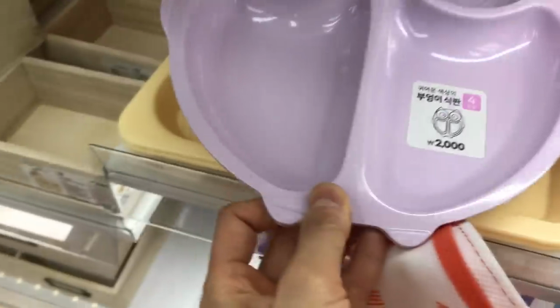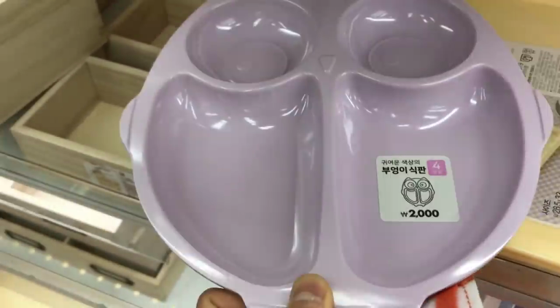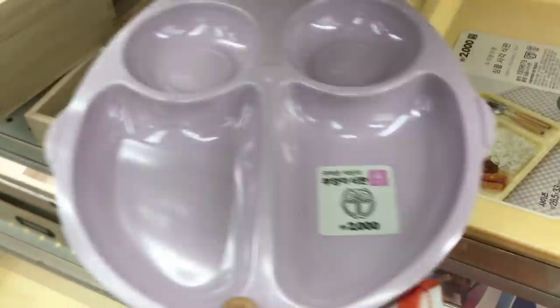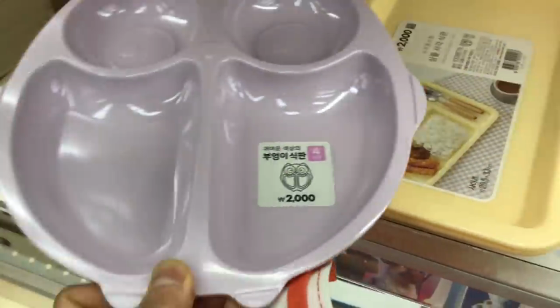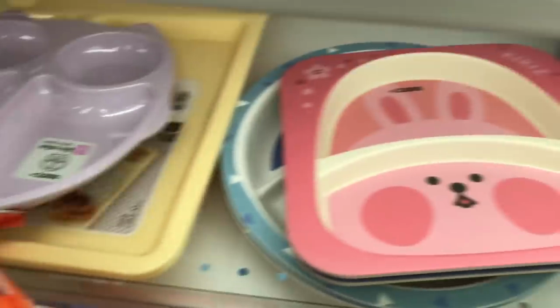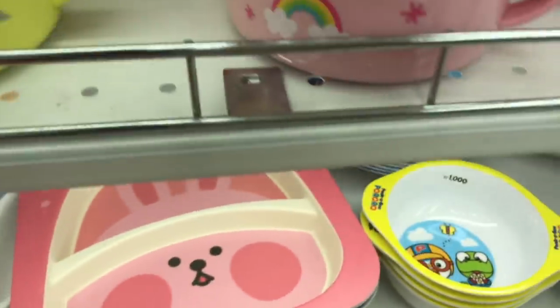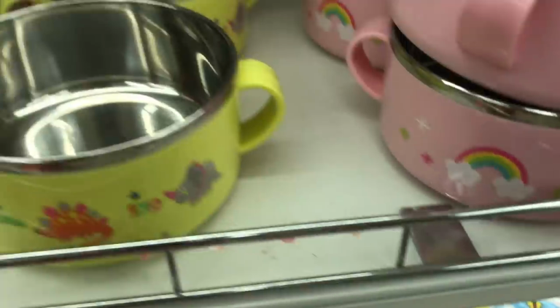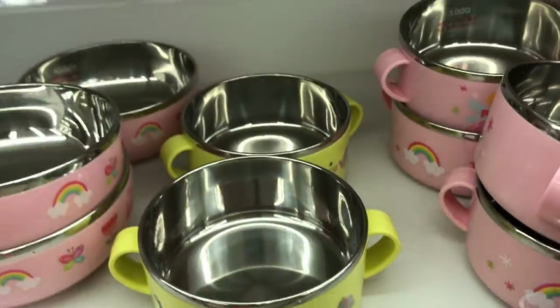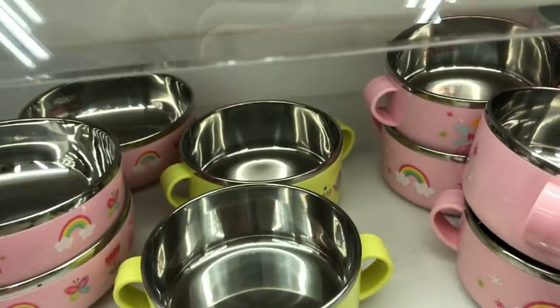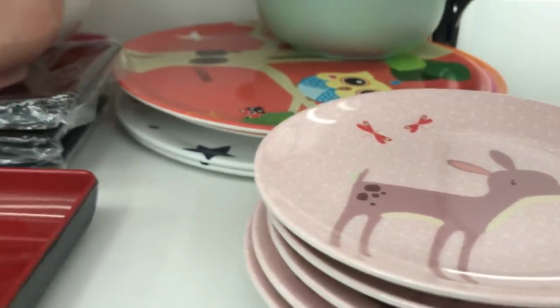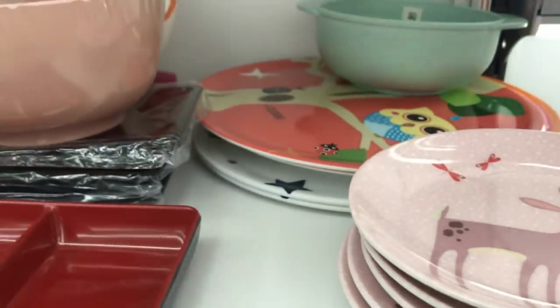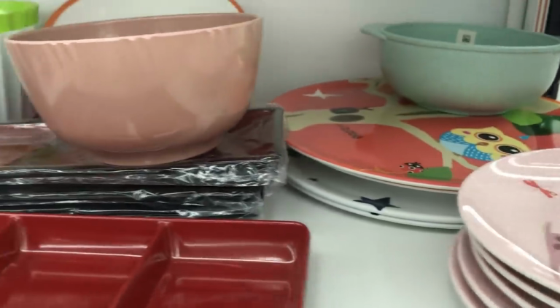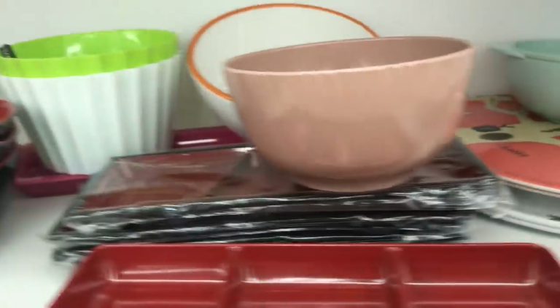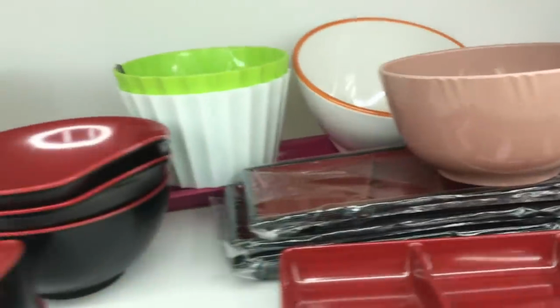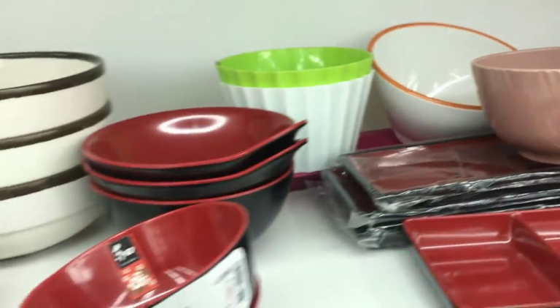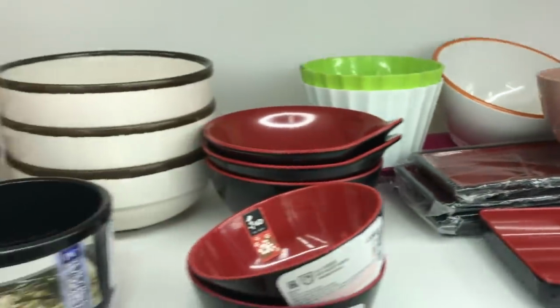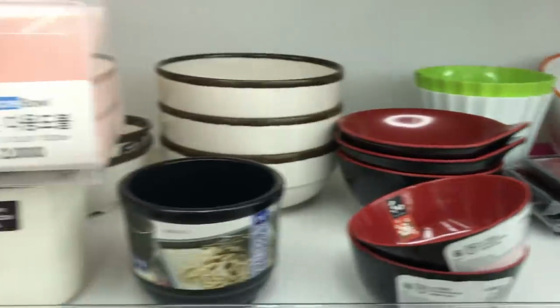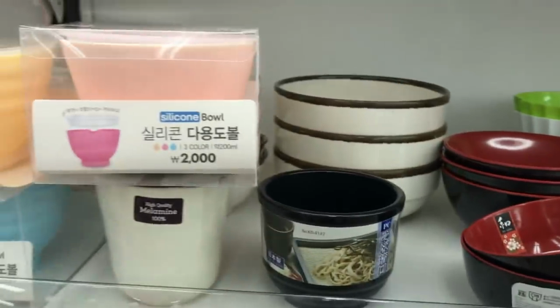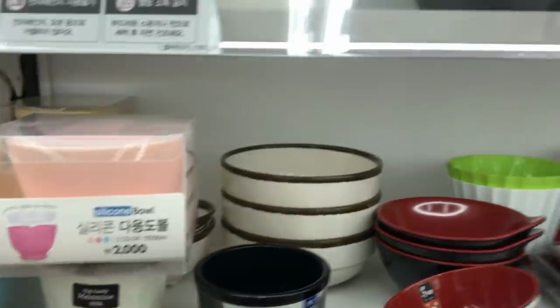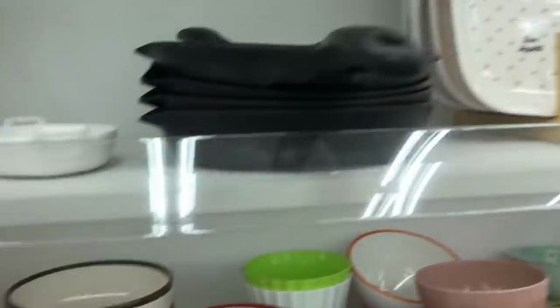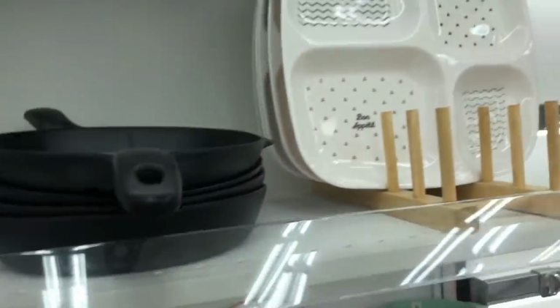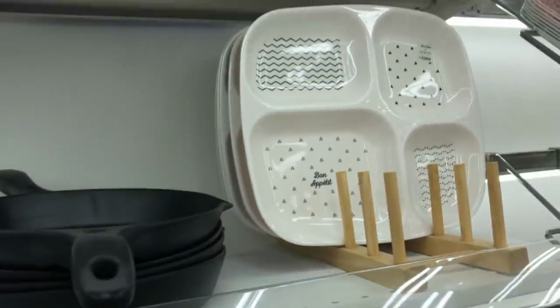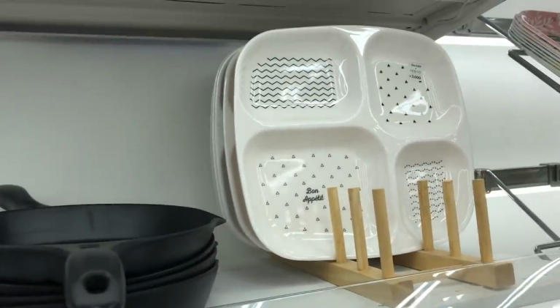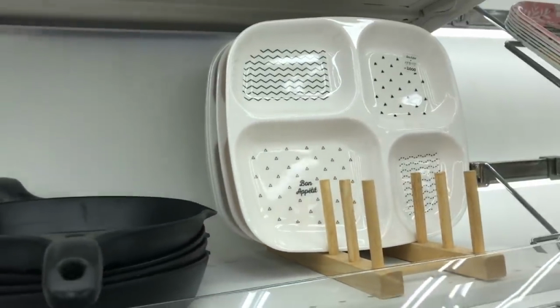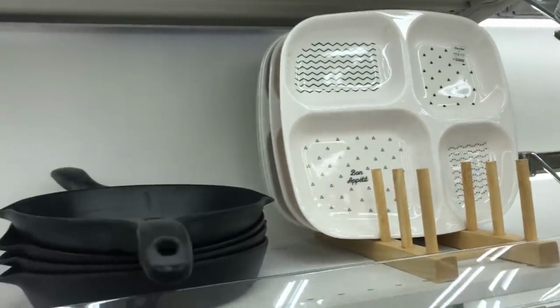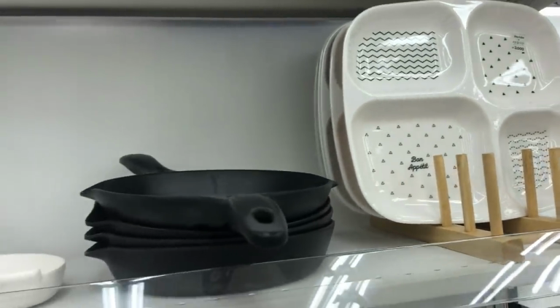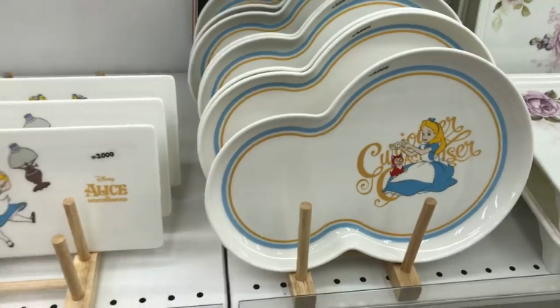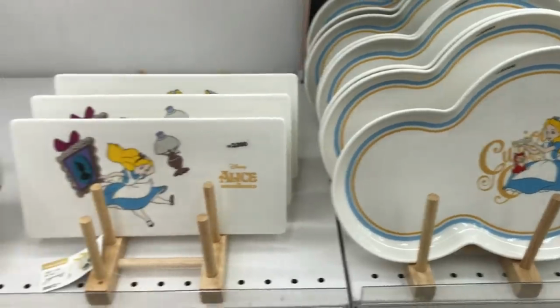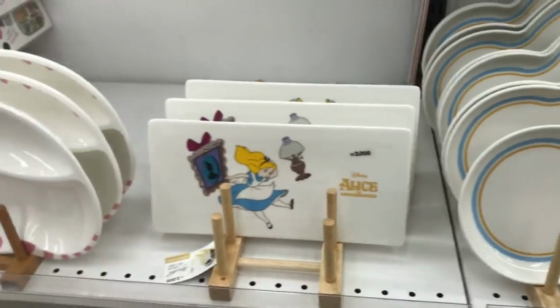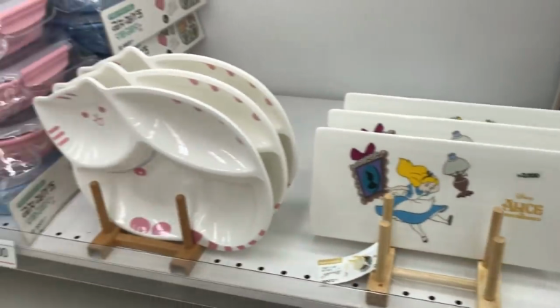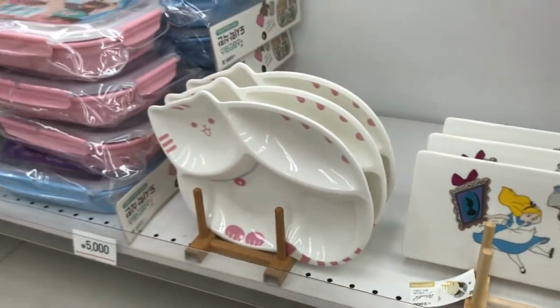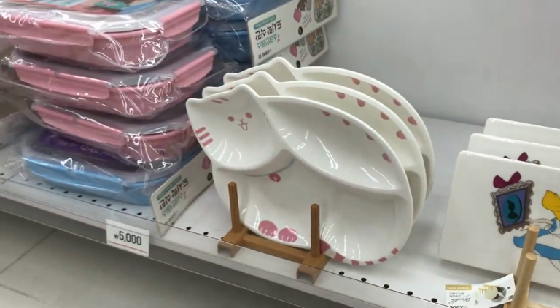I think Daiso is a great place to get dishes for kids. I have some that I got my kids years ago when we lived in Japan and we still use them today. They're always changing things up, so if you see something you like you should get it.